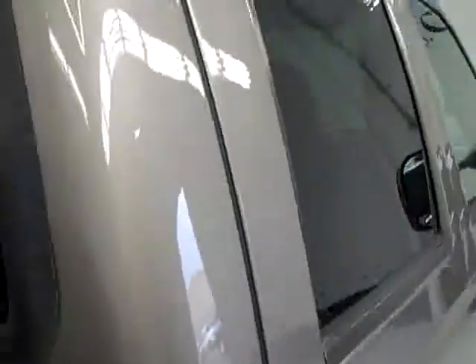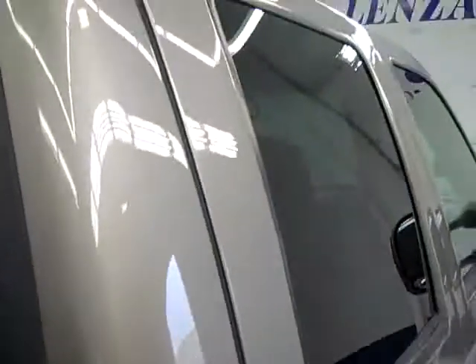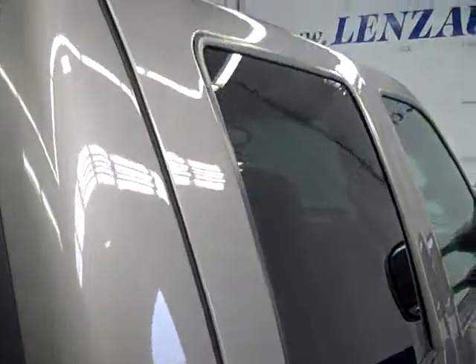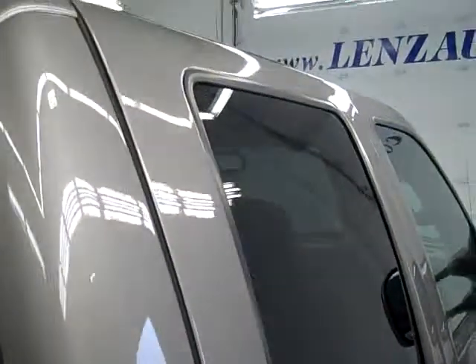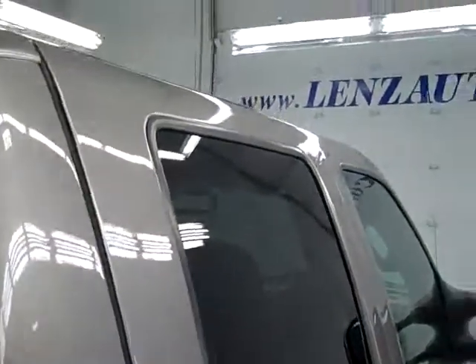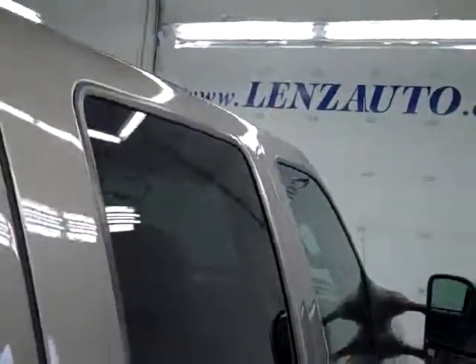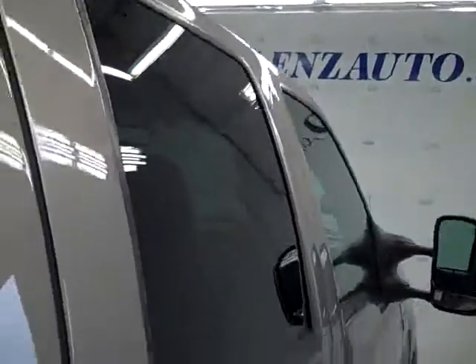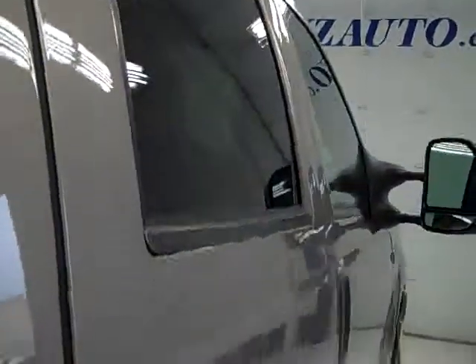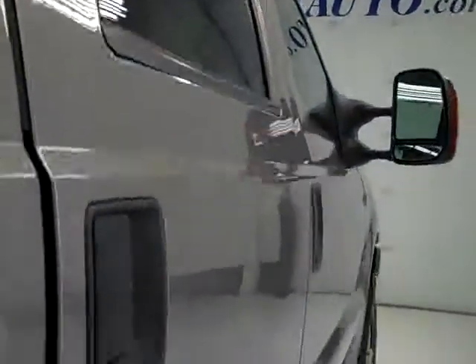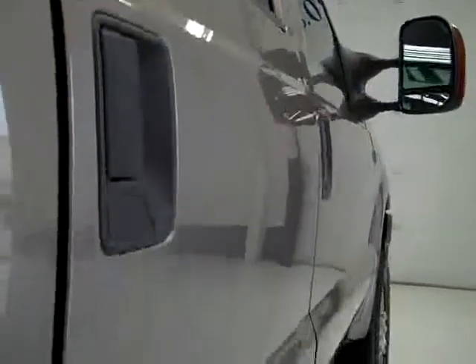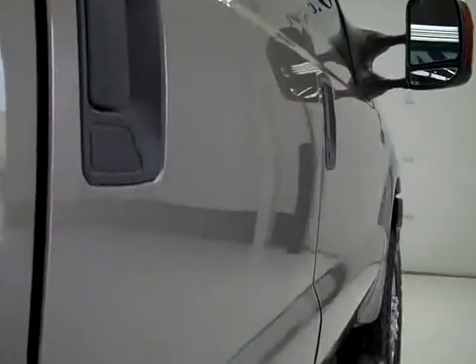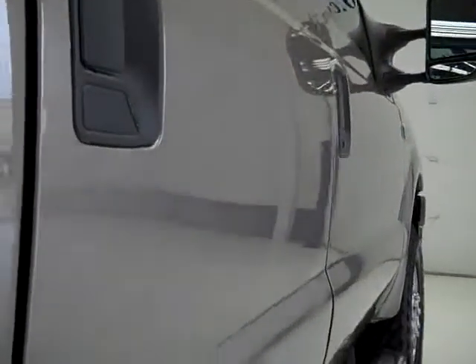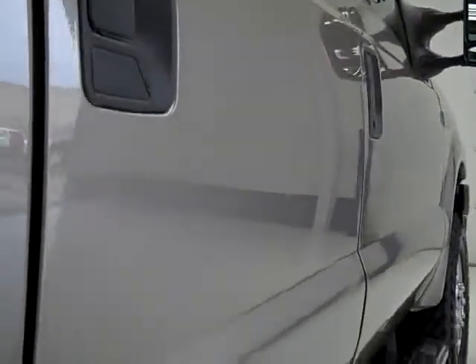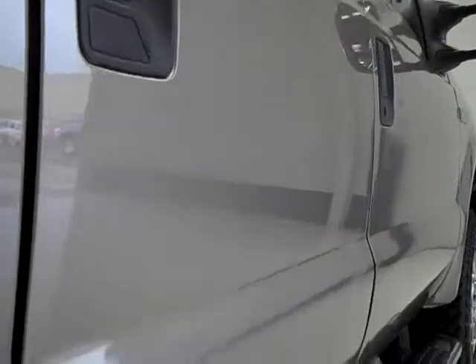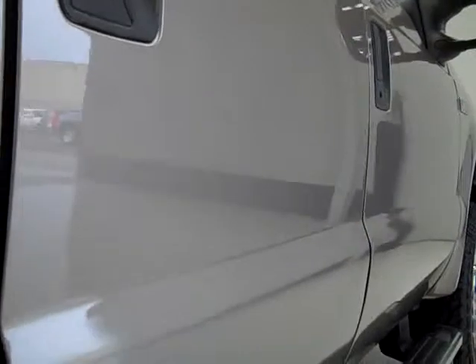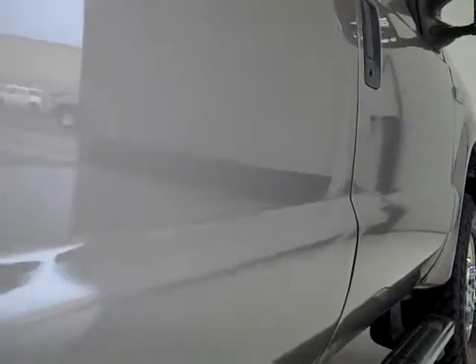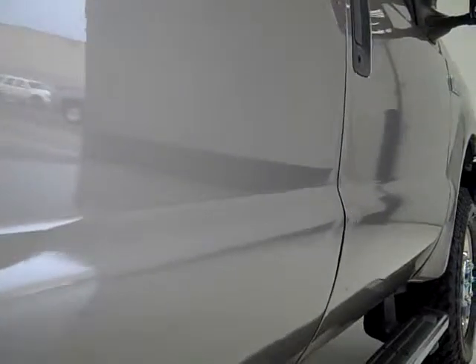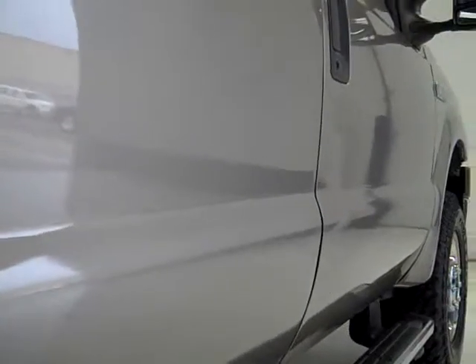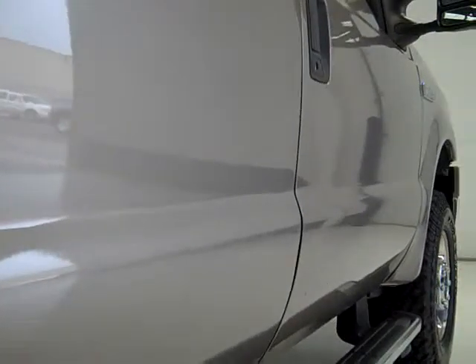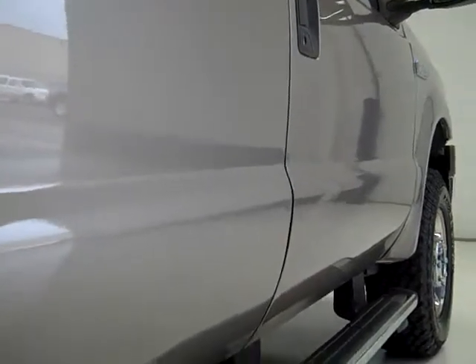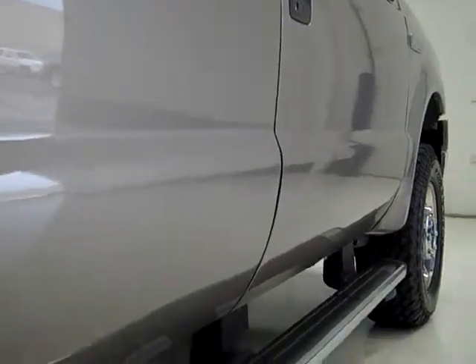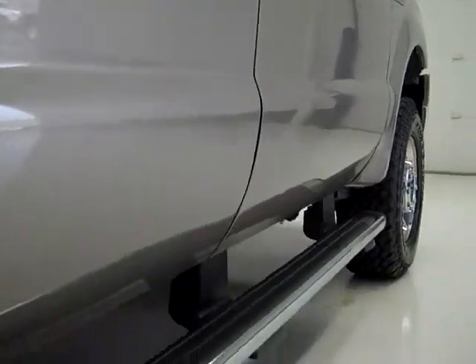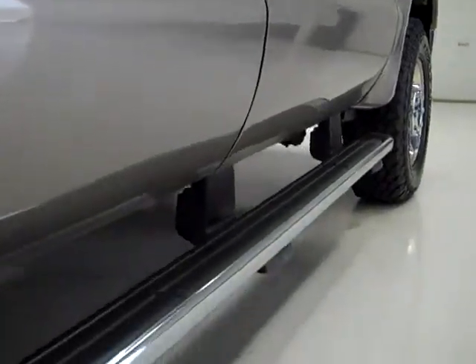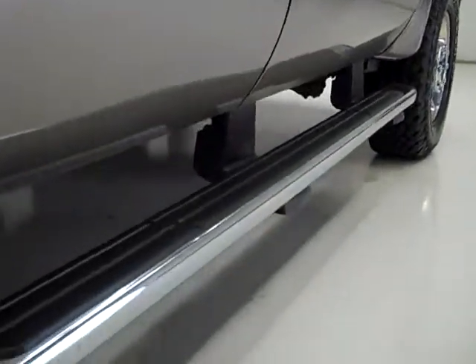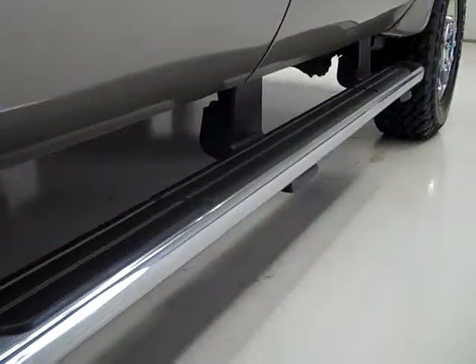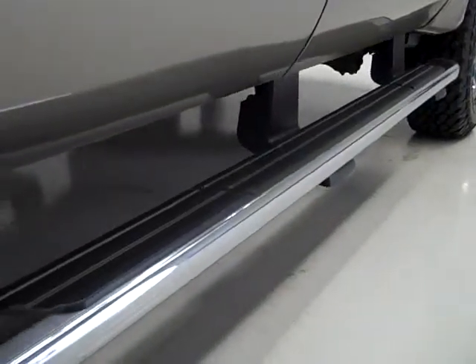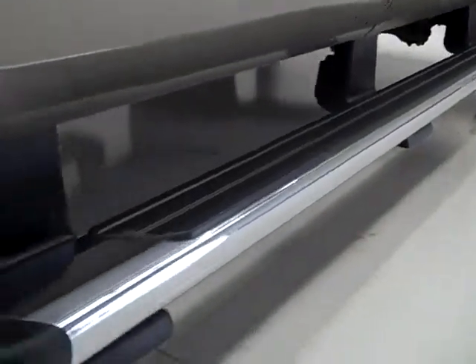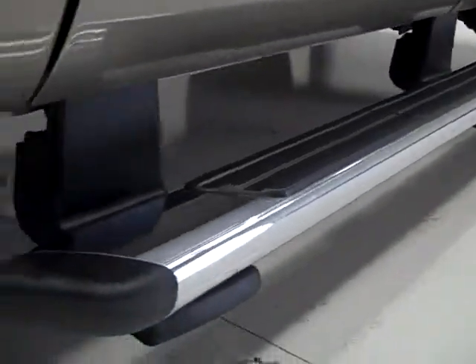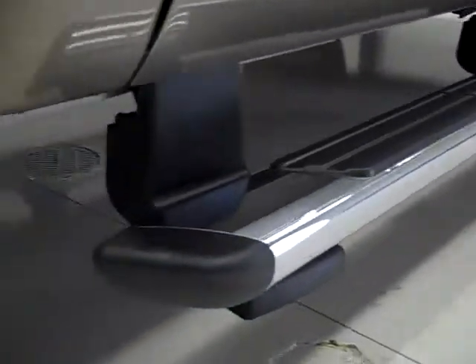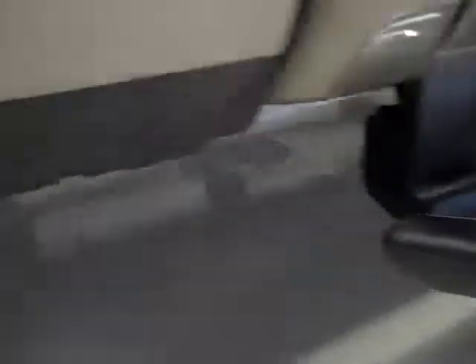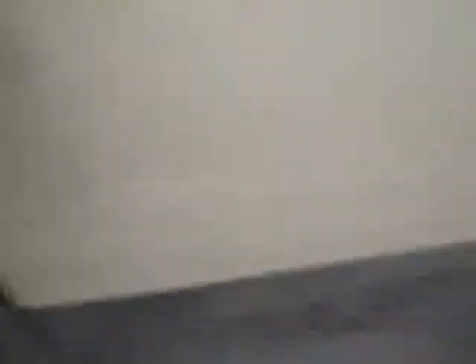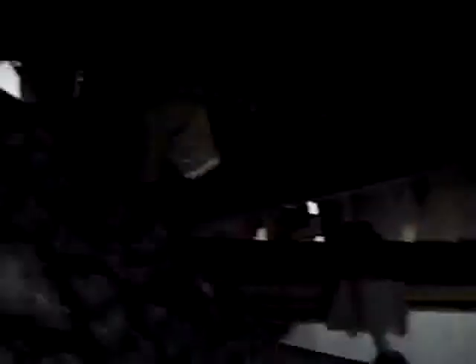This is one of the cleanest trade-ins I've seen since I've been working here. Factory stainless steel step bars.